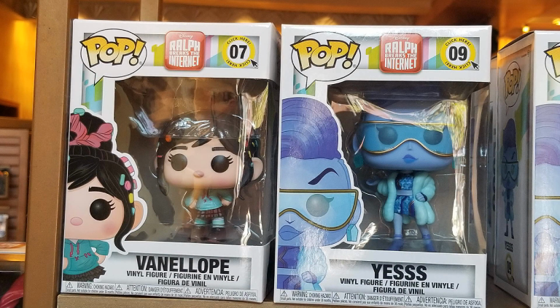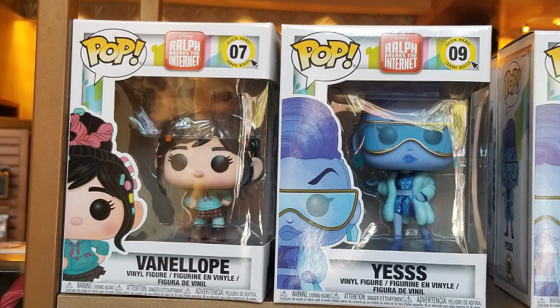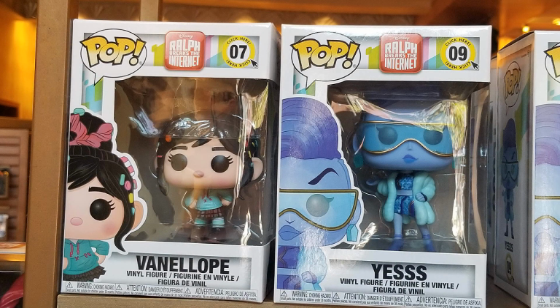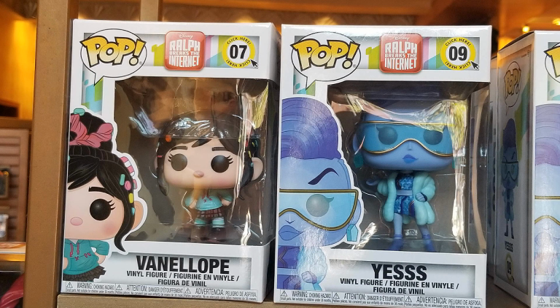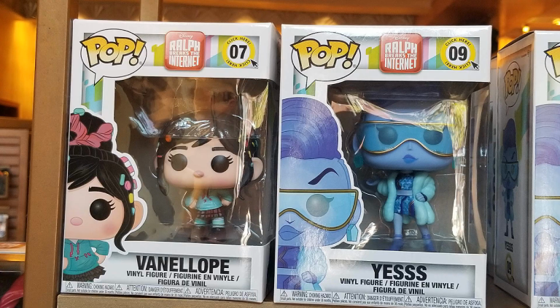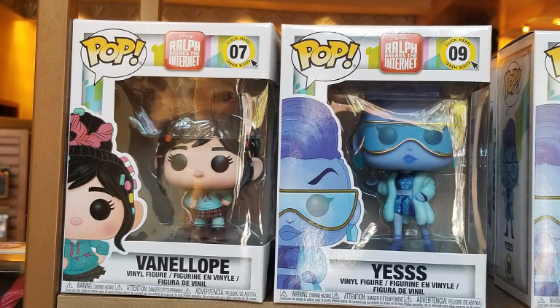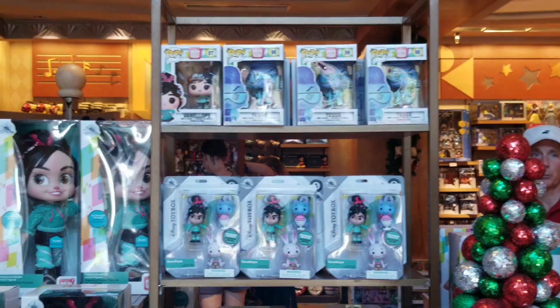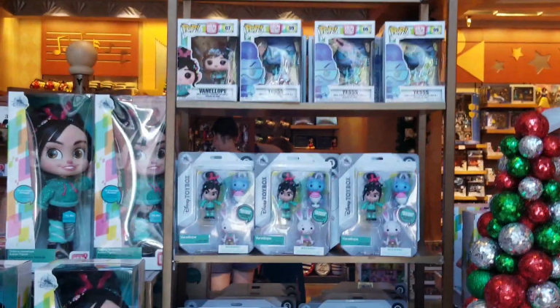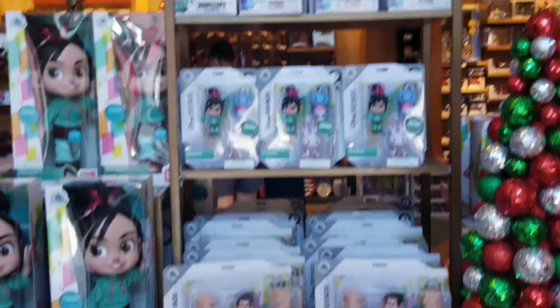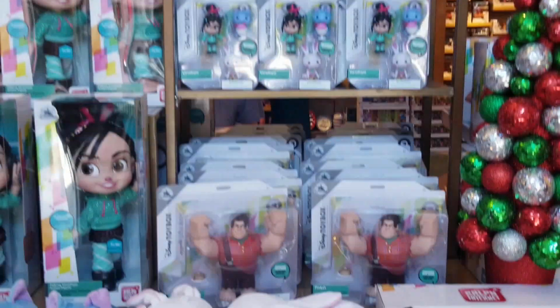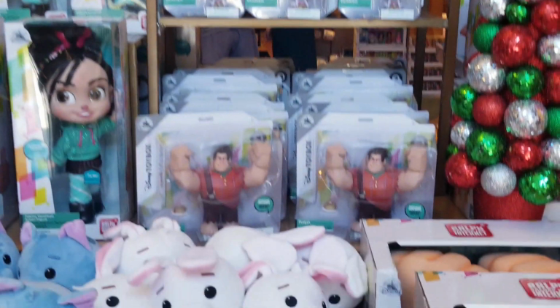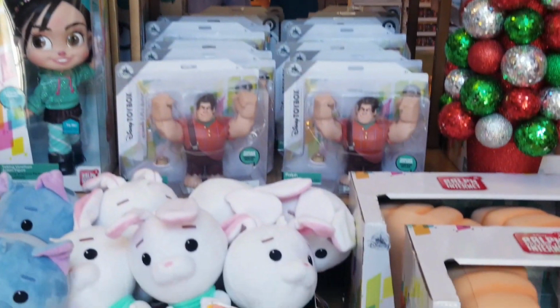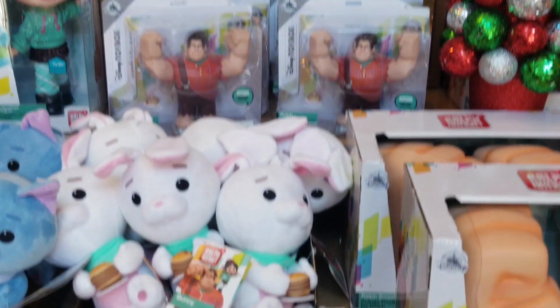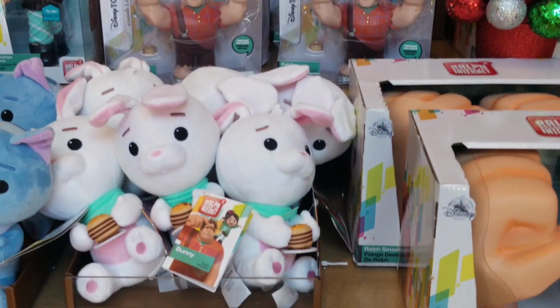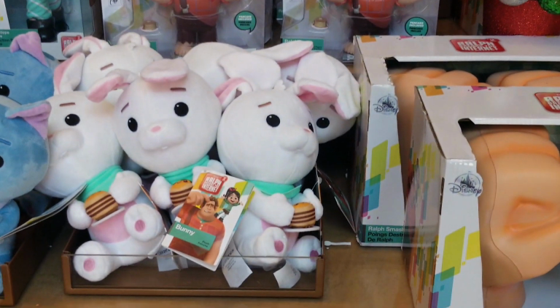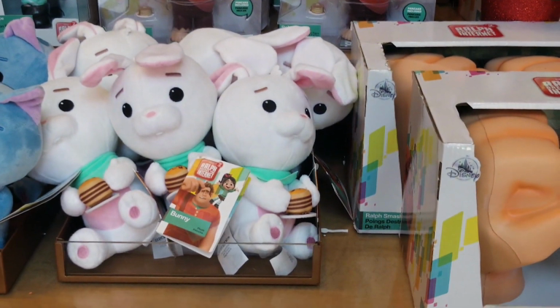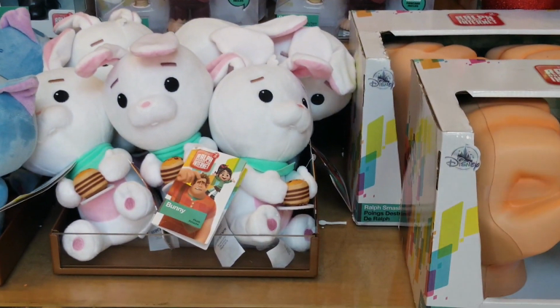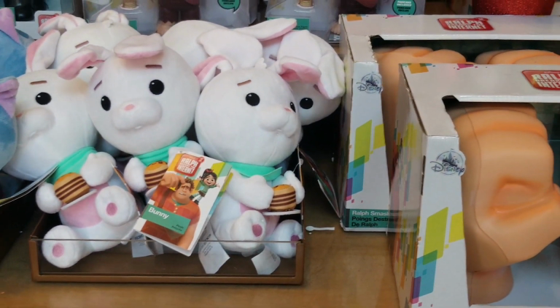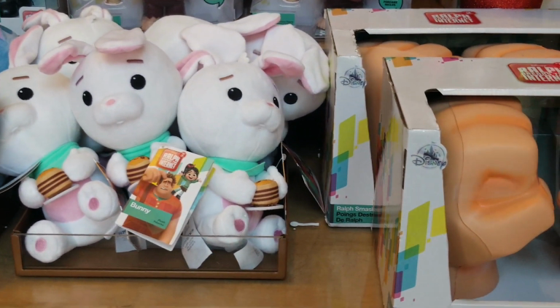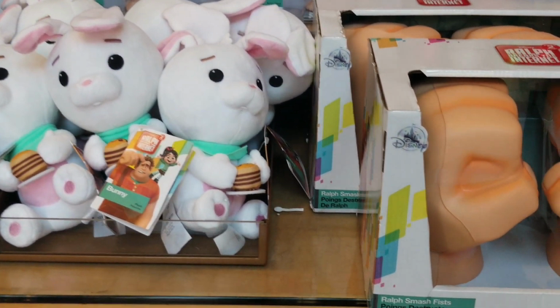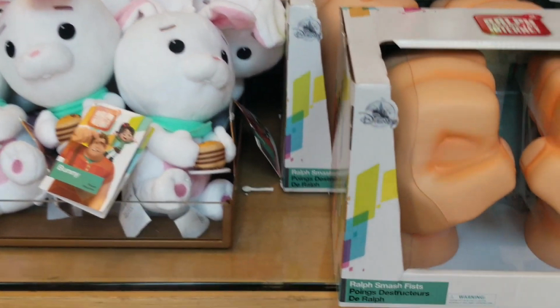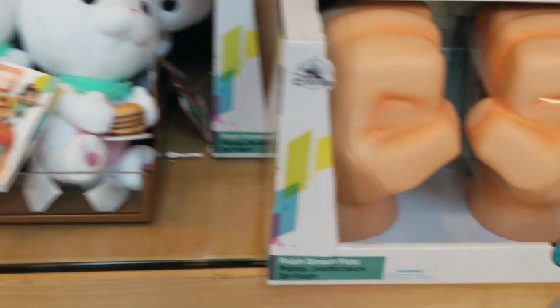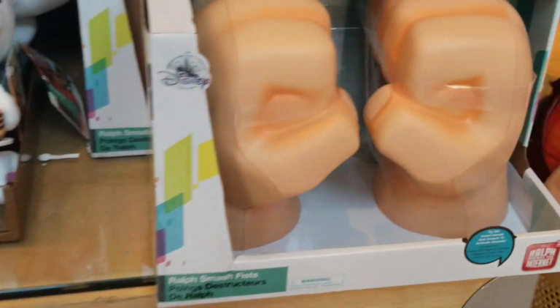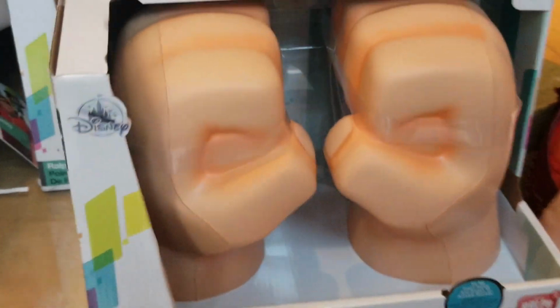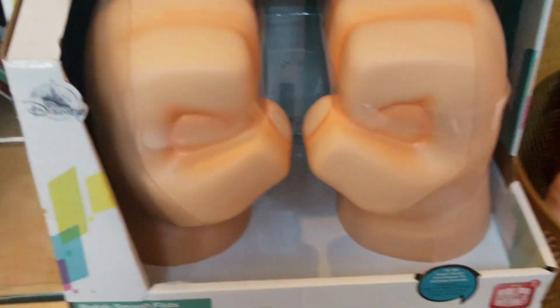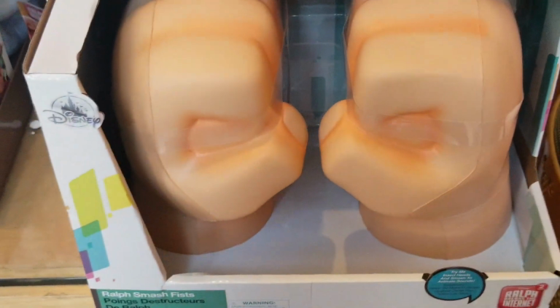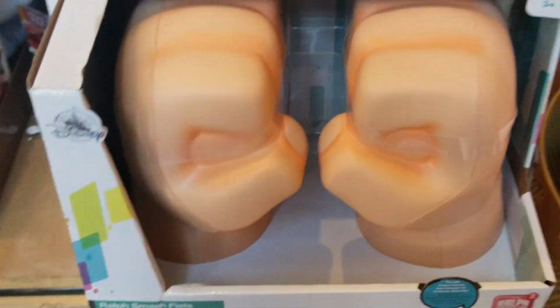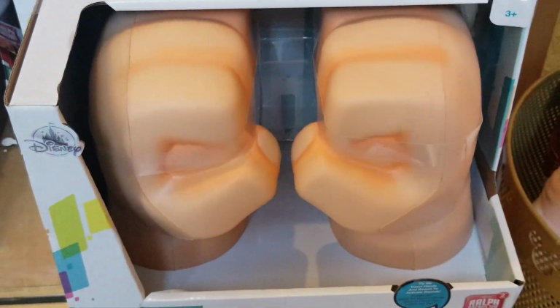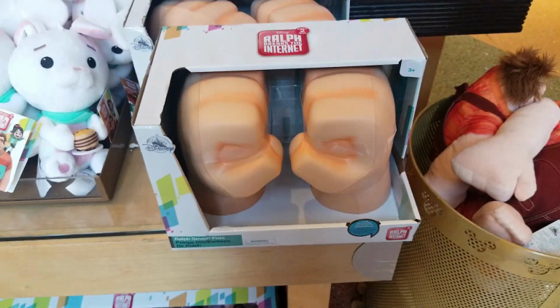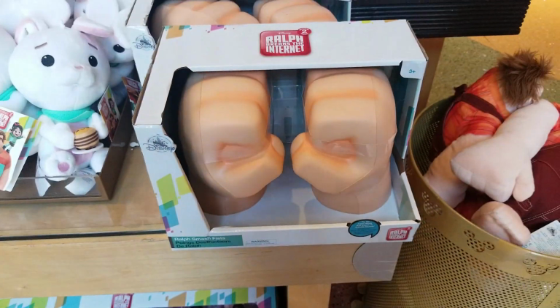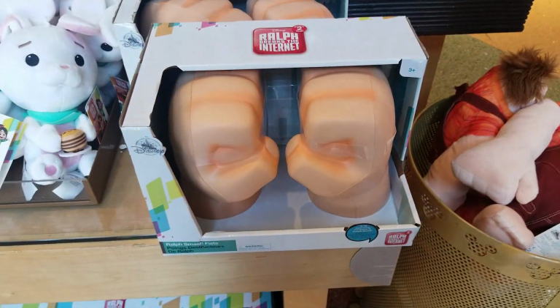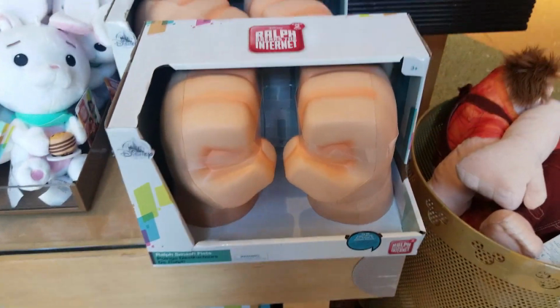Ralph Breaks the Internet is such an anticipated movie for us. We love the first one, can't wait to see the second one. And the merchandise is just perfect.